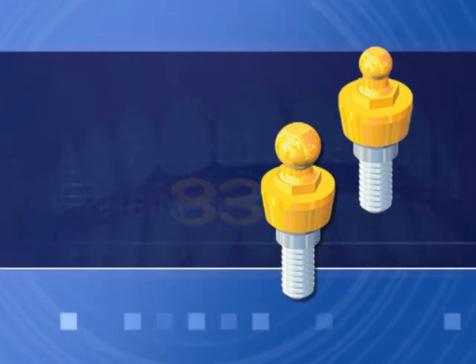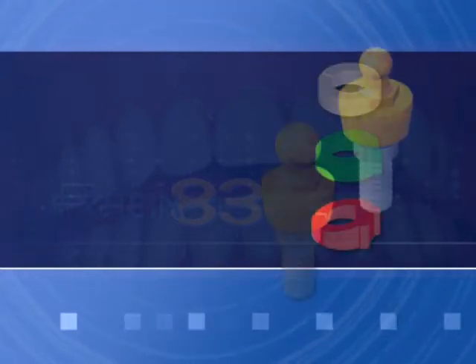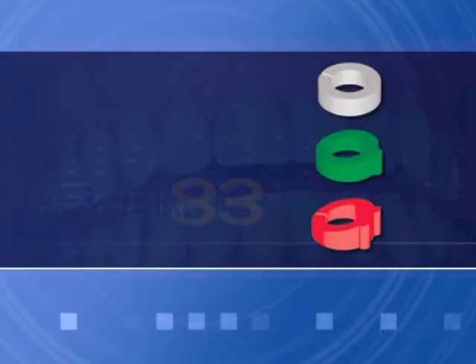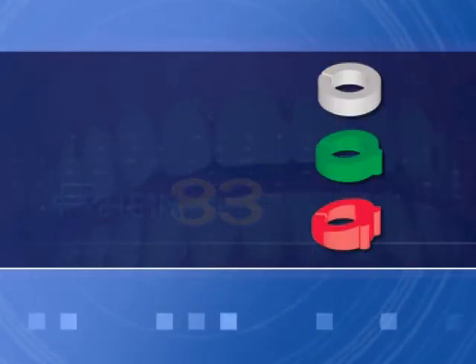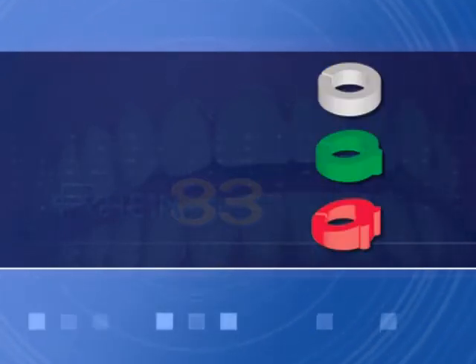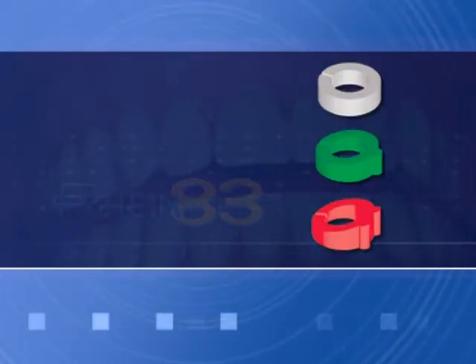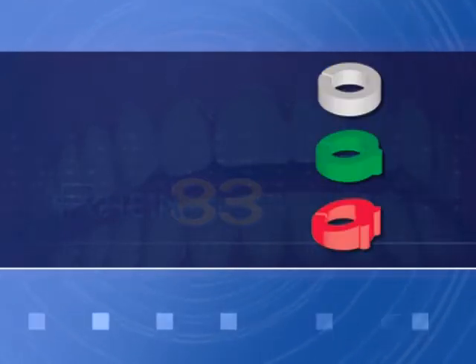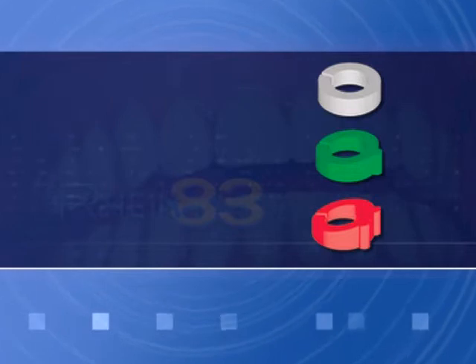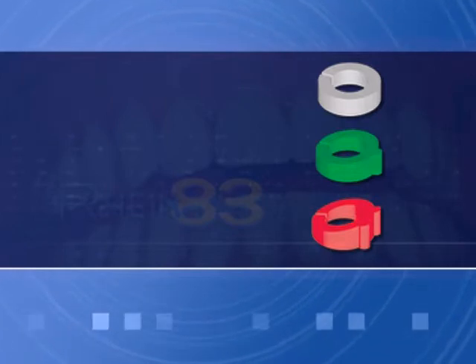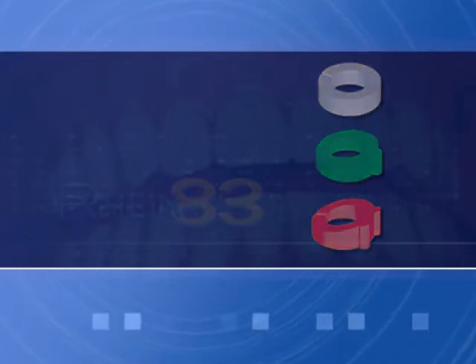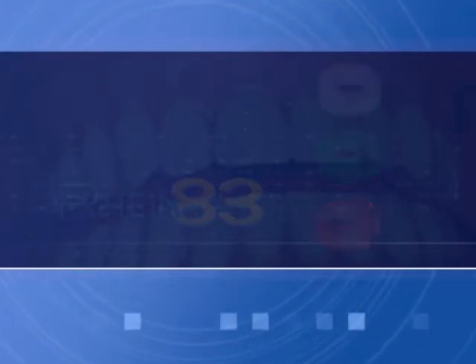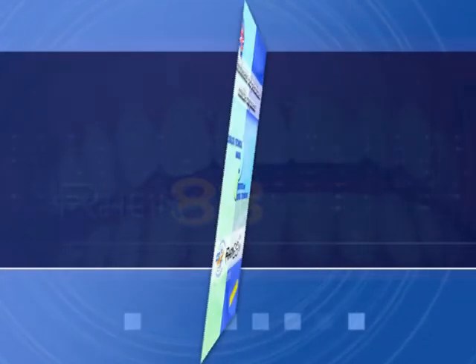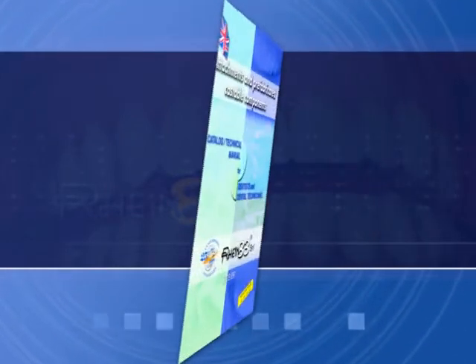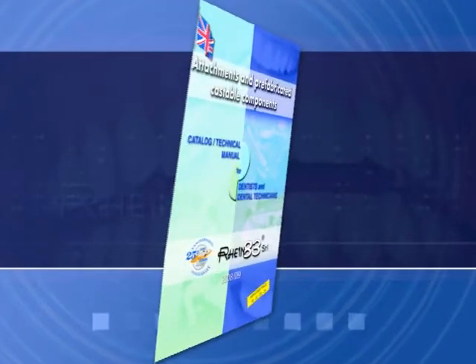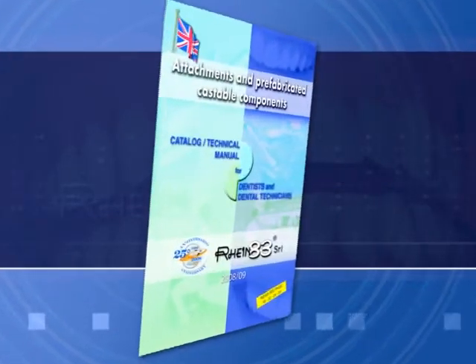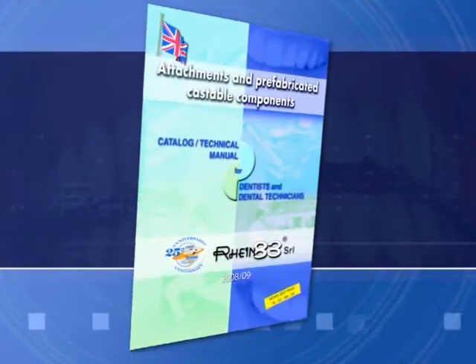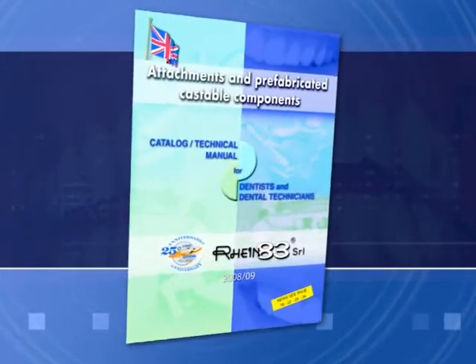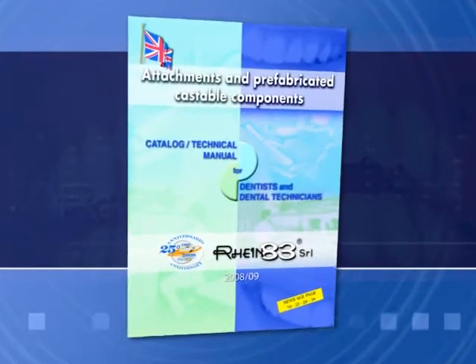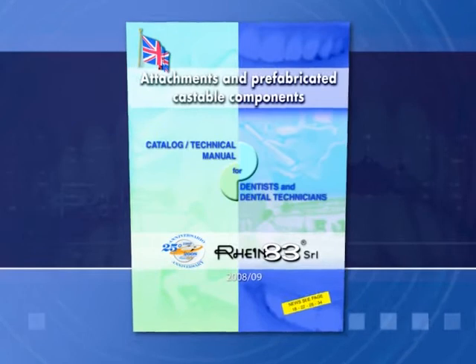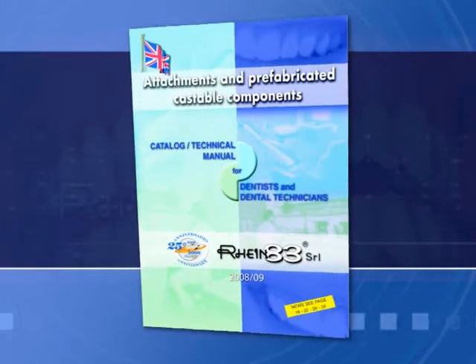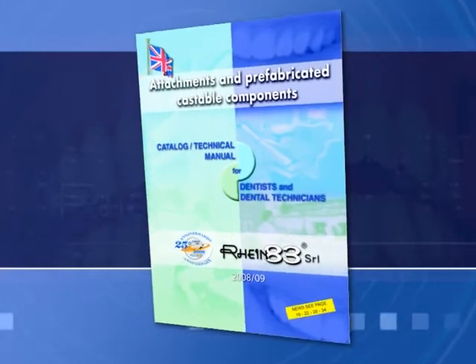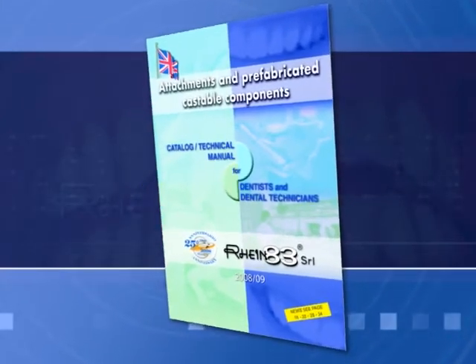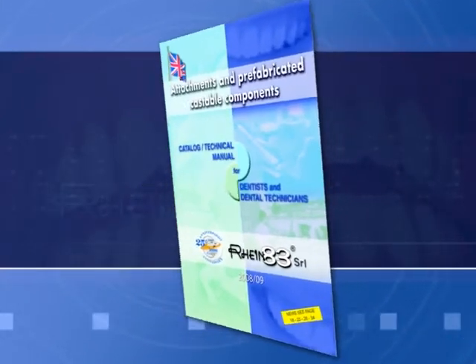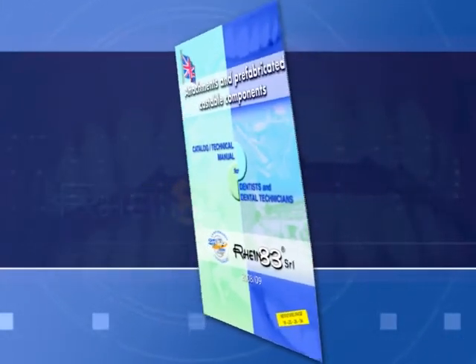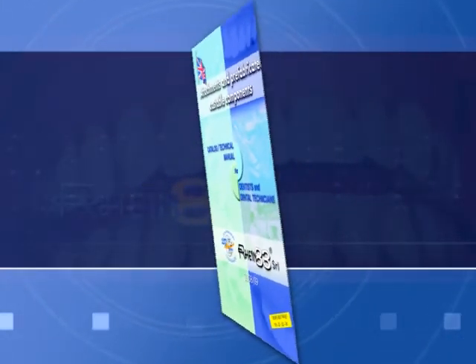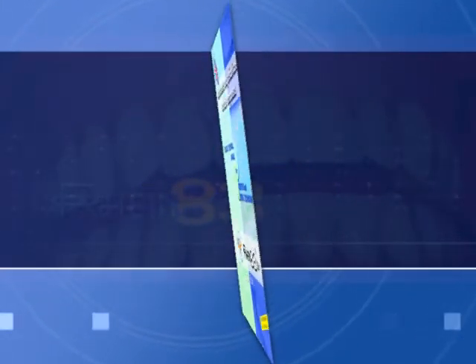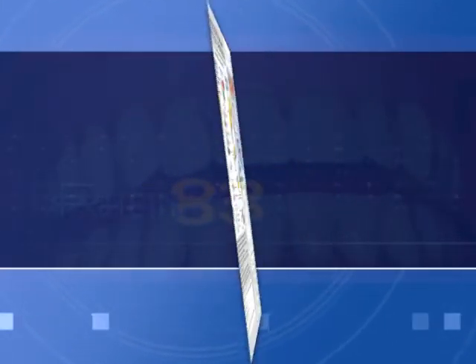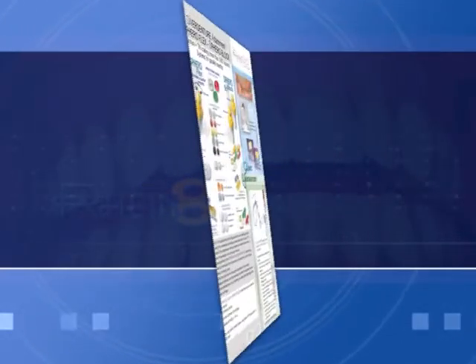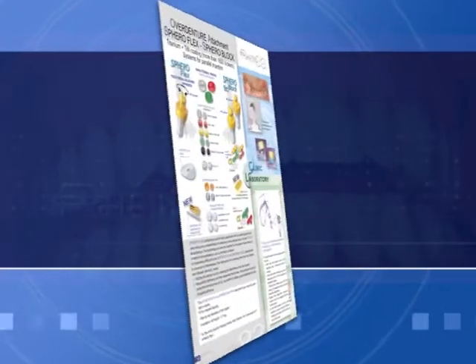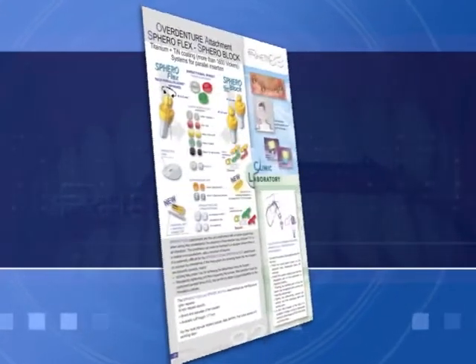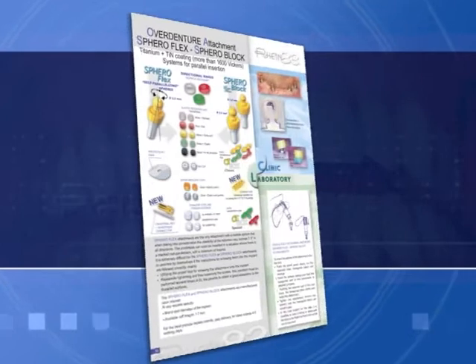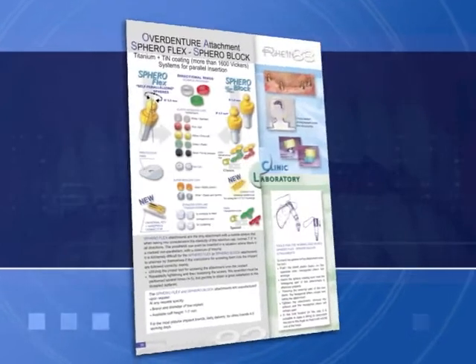Directional Rings: It's critical to correct parallelism using SpheroFlex with swivel sphere and directional rings. Refer to catalog pages 30, 31, and 32.